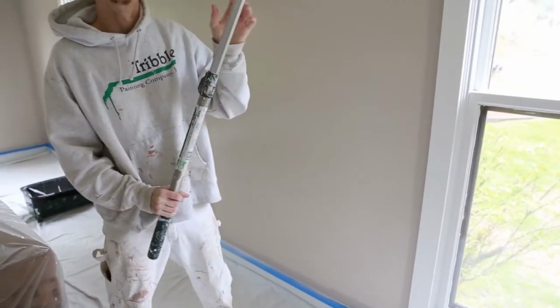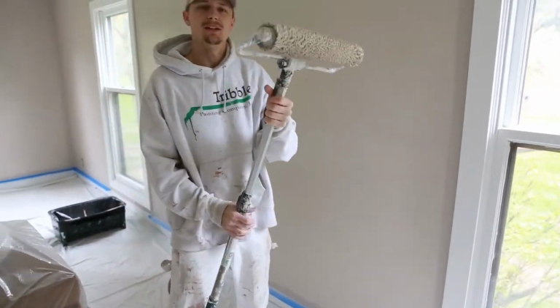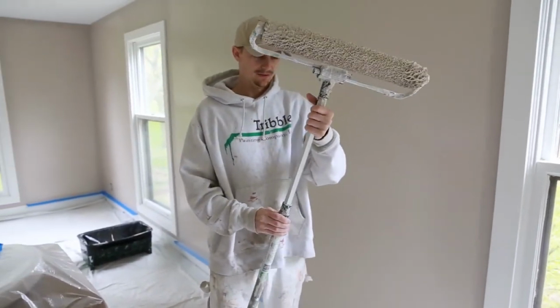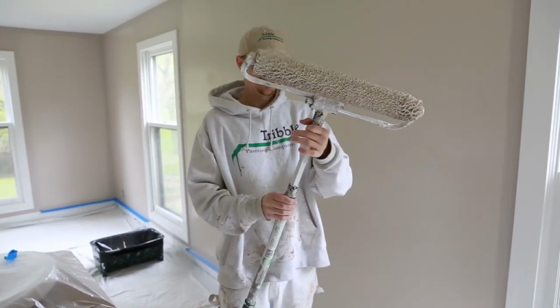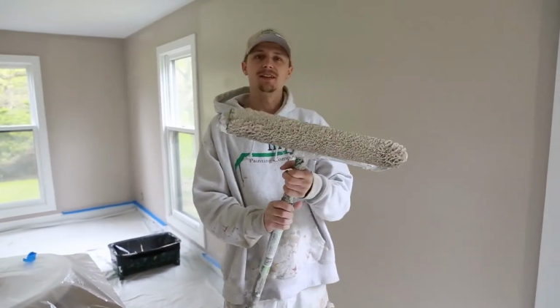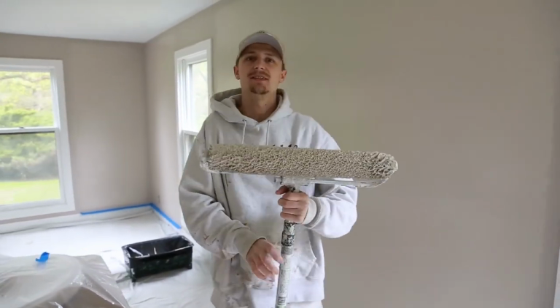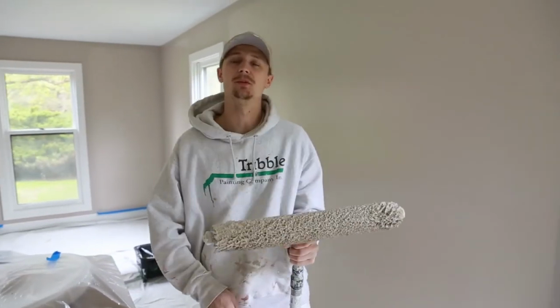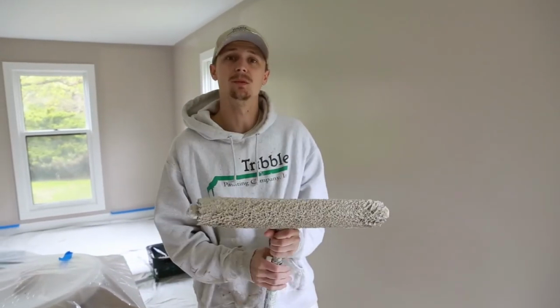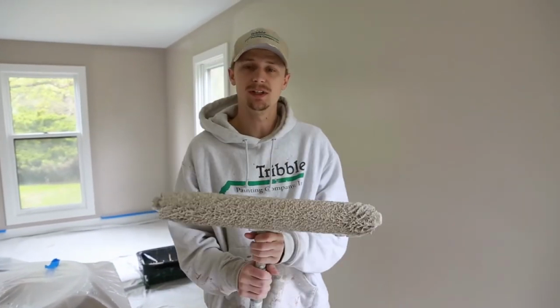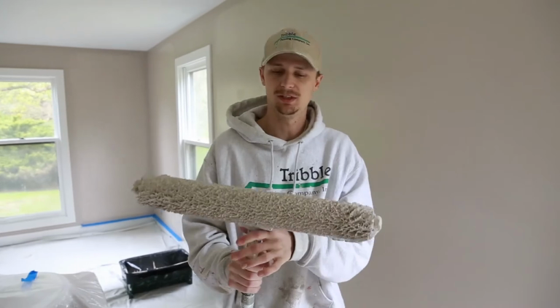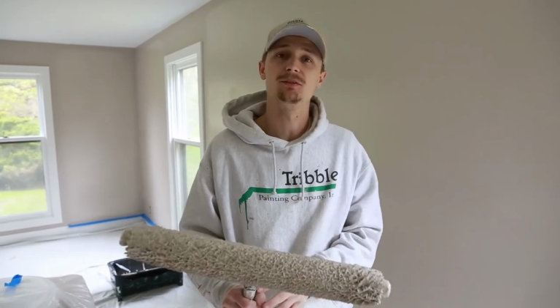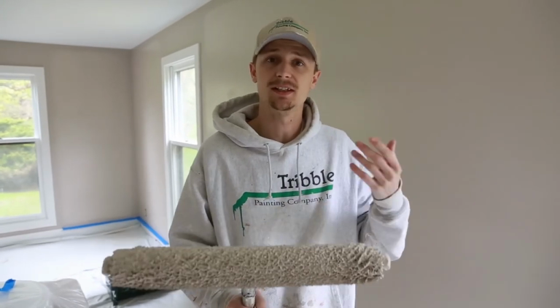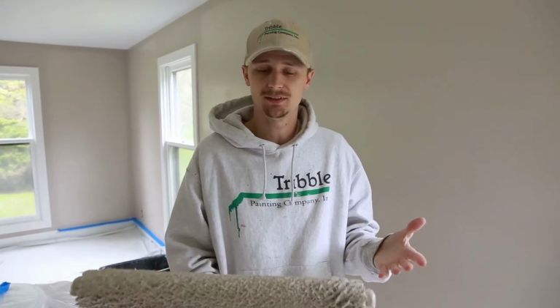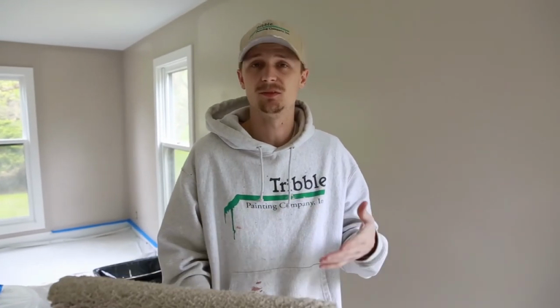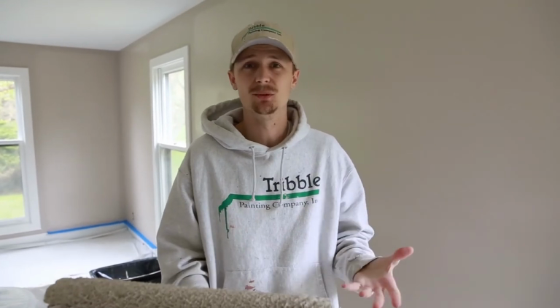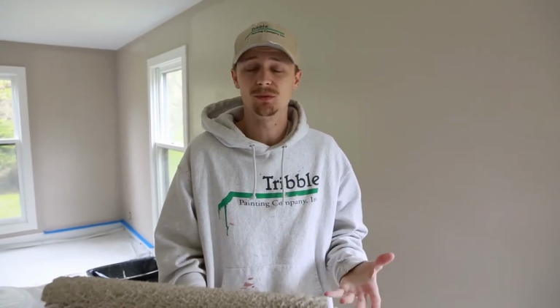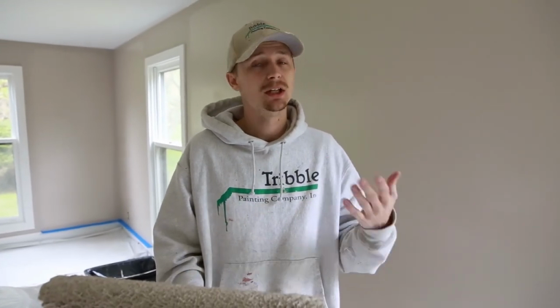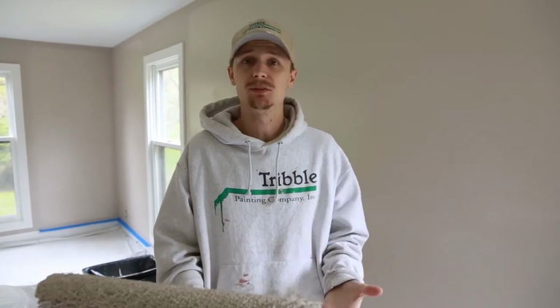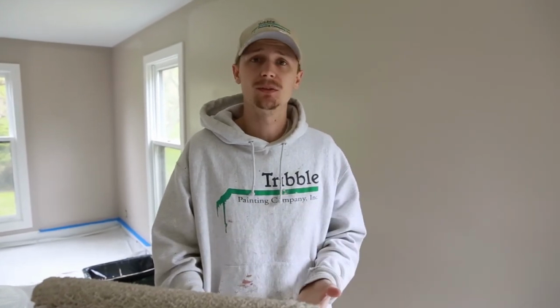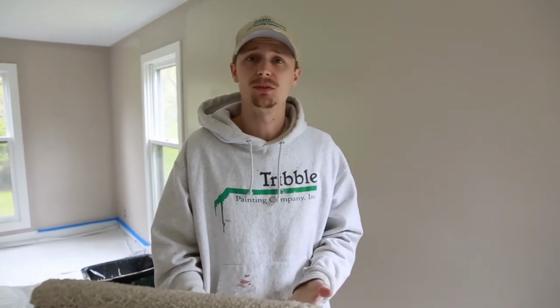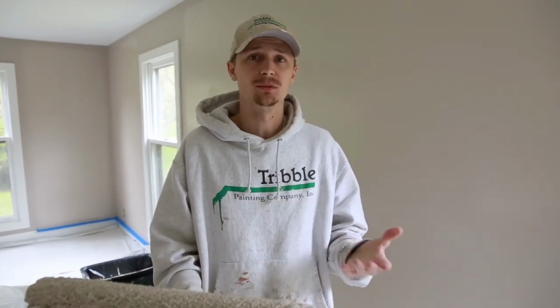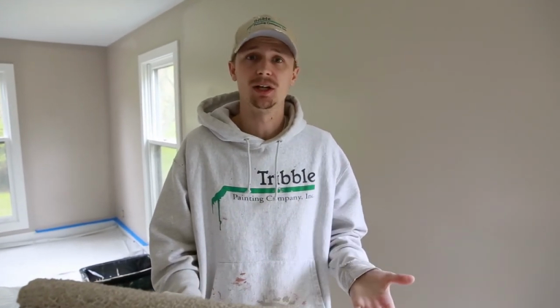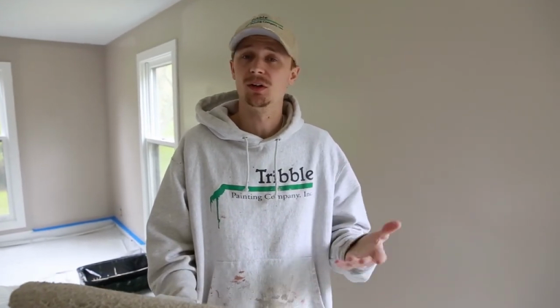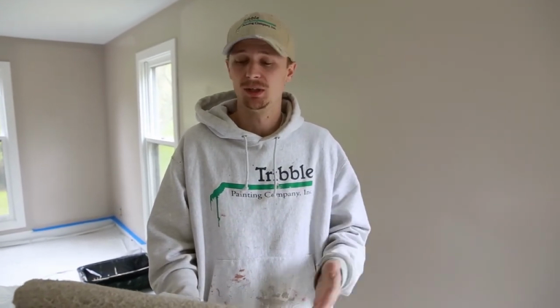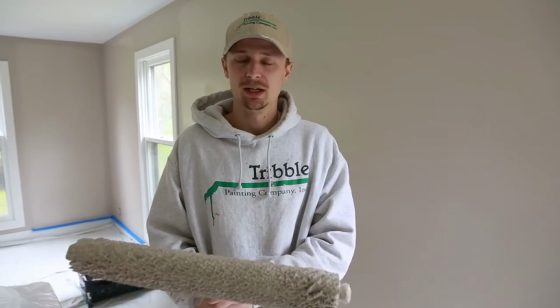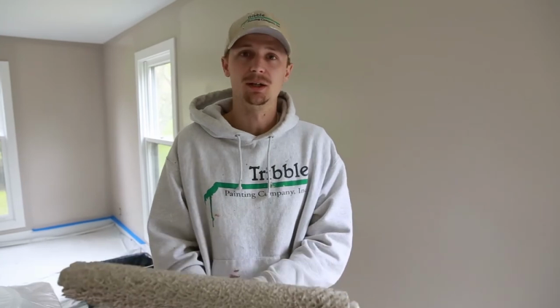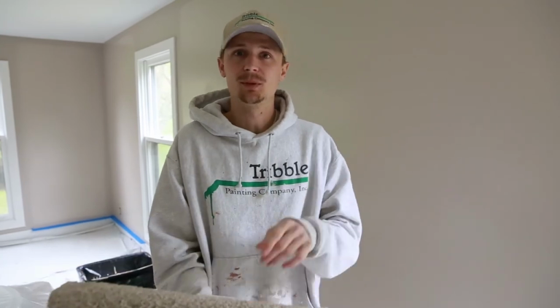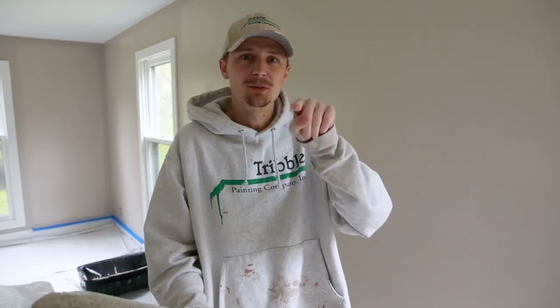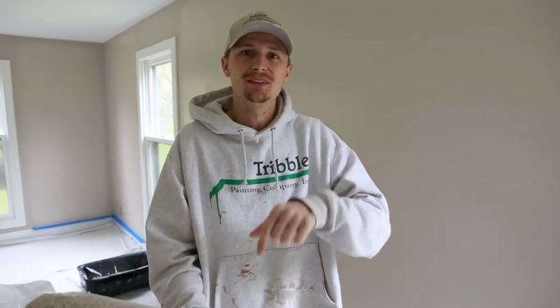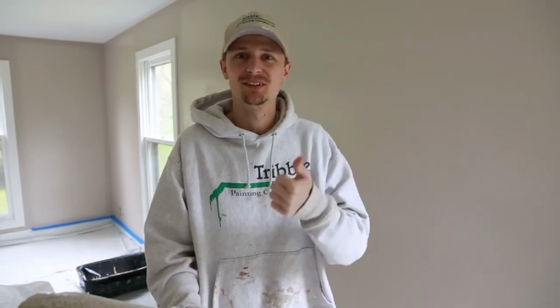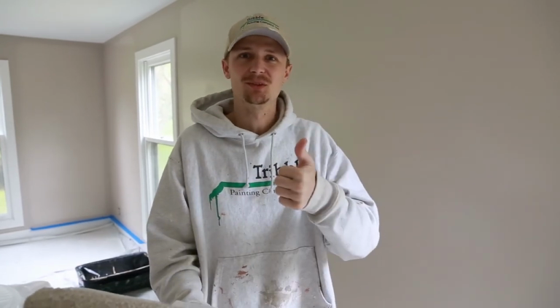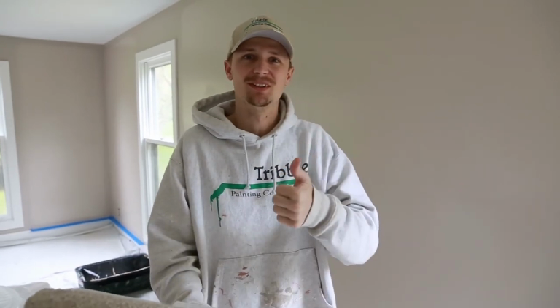All right ladies and gentlemen, that is how you roll a wall out. If you liked the content and found it helpful, please follow us on YouTube, subscribe, and press the little button. Thanks for joining in.